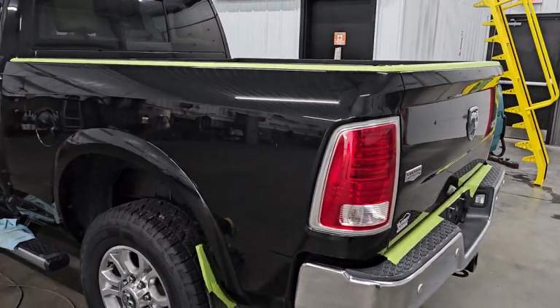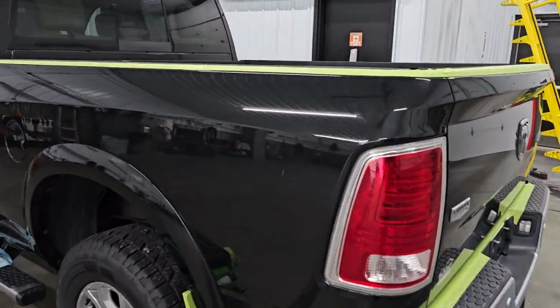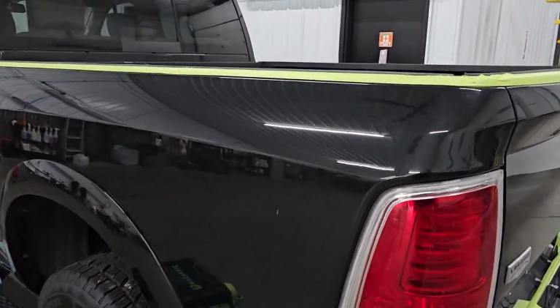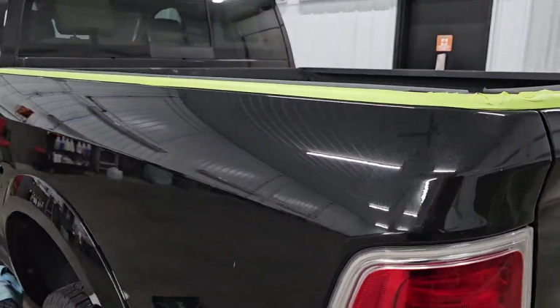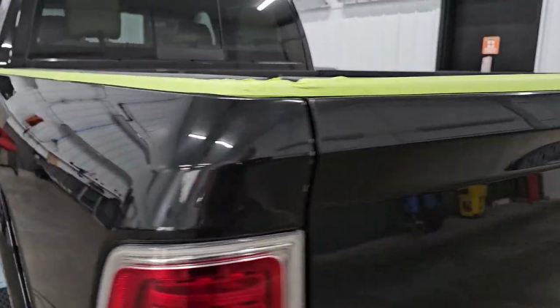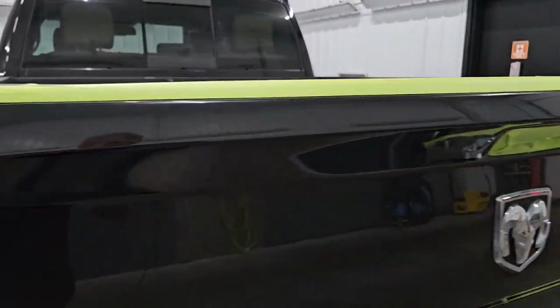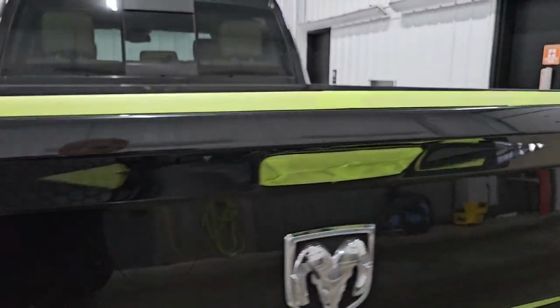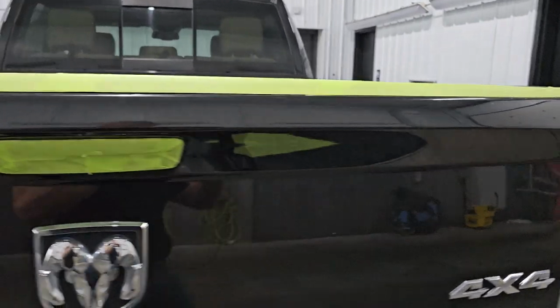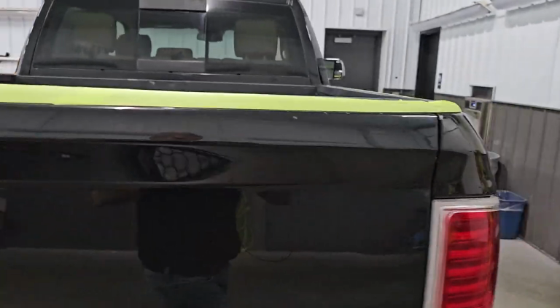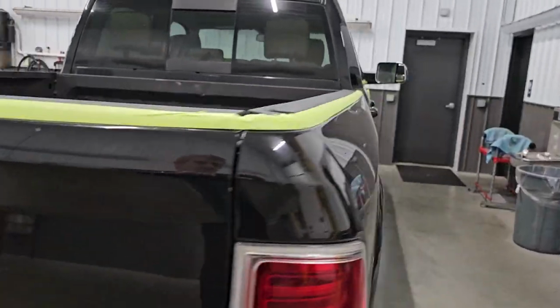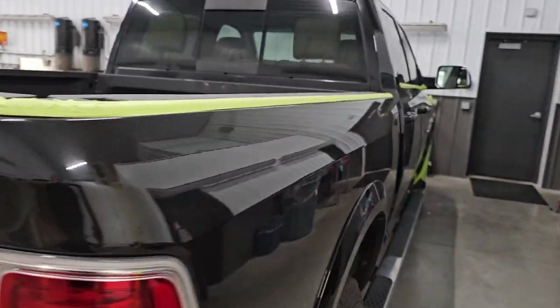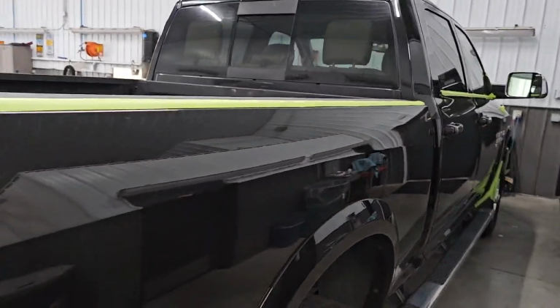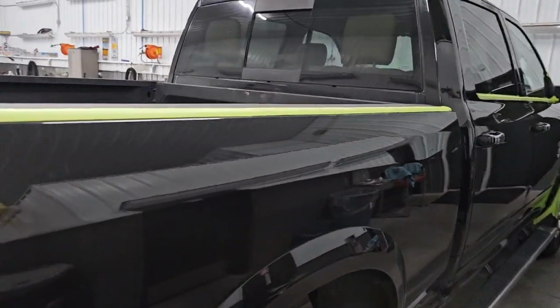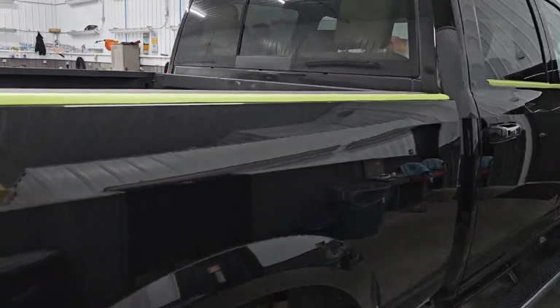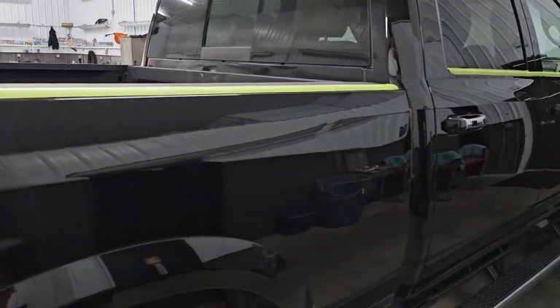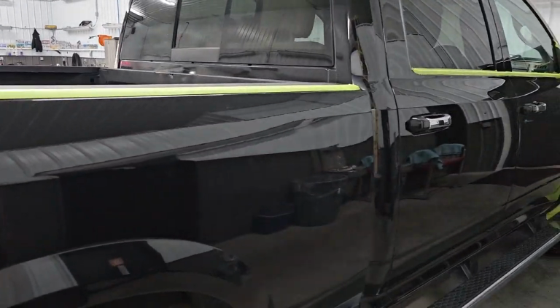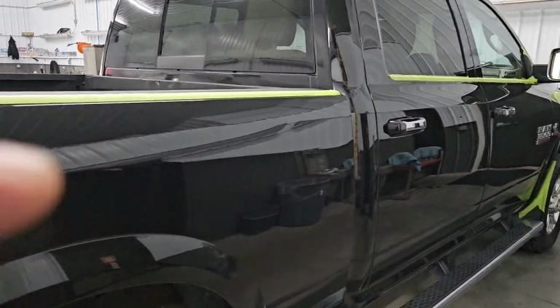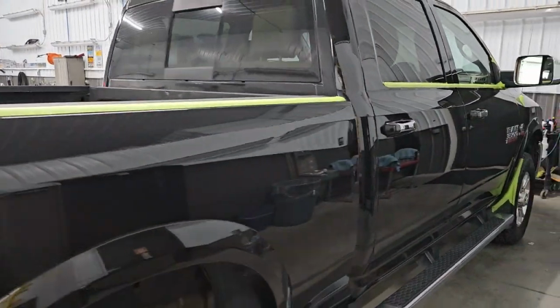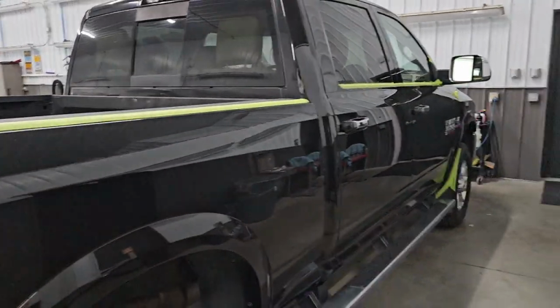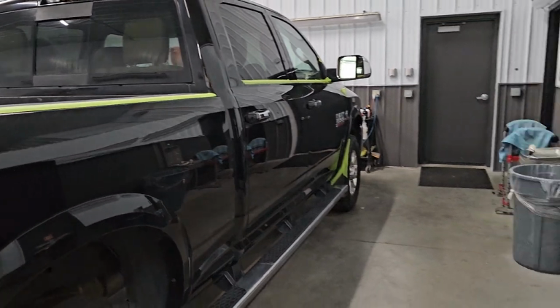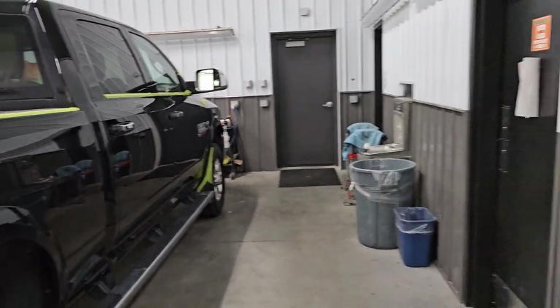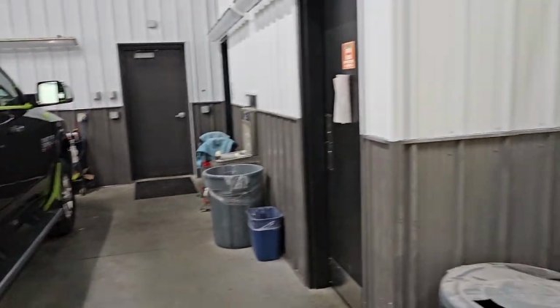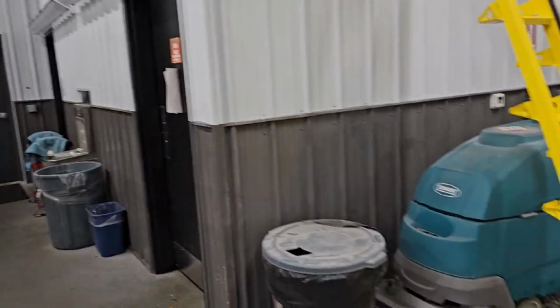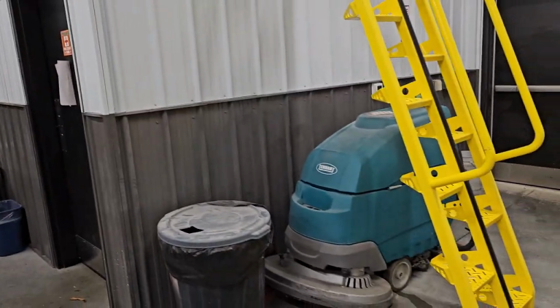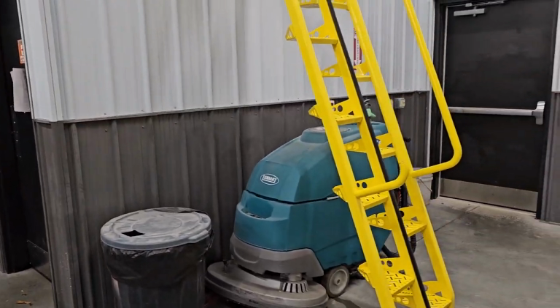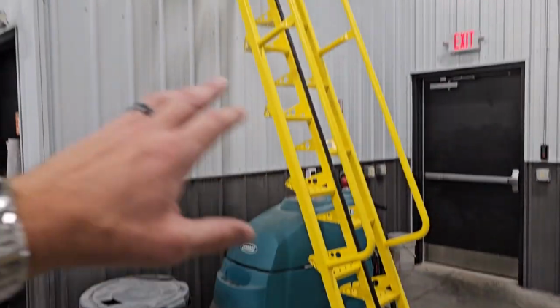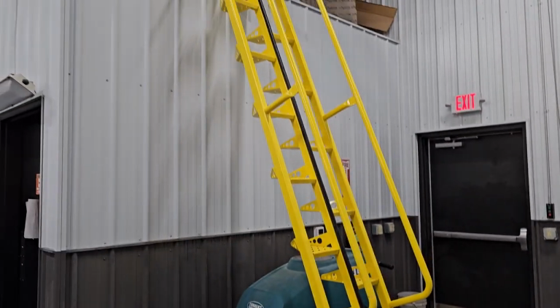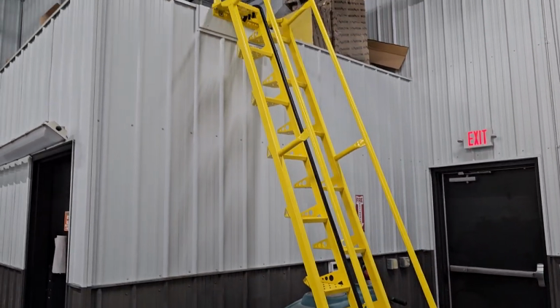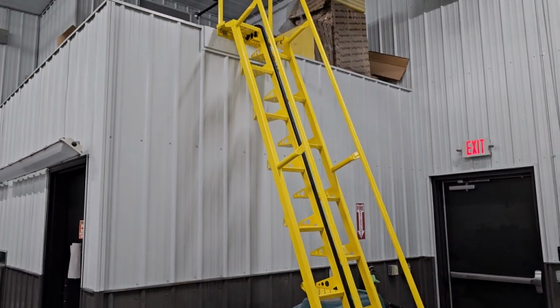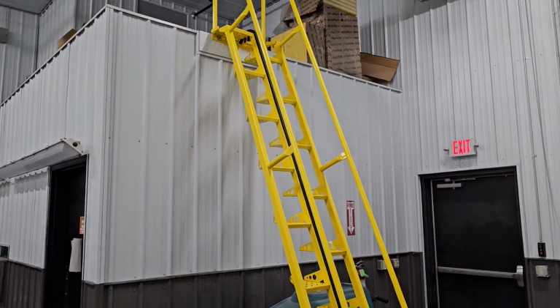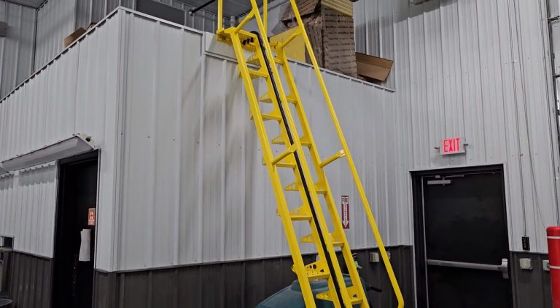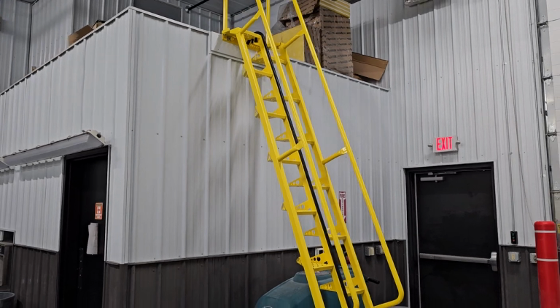We're checking out the sides of the Ram — one side is looking pretty good. Anyway, this thing is going to look amazing once he's done with it. We also have this ladder that just got put up, which was pretty sweet.